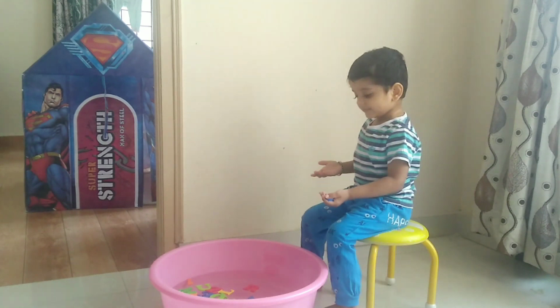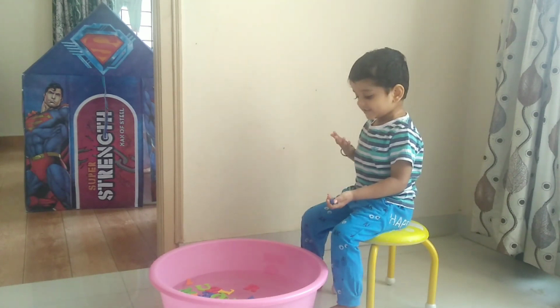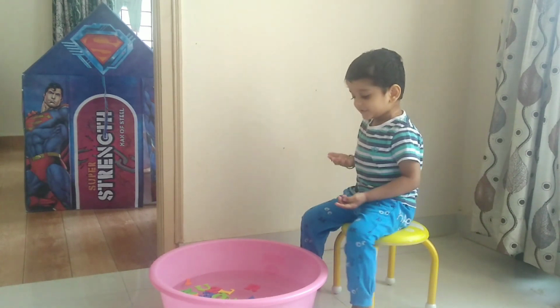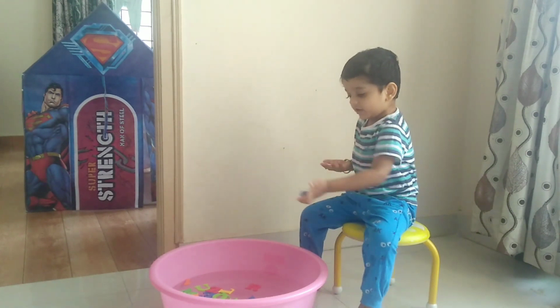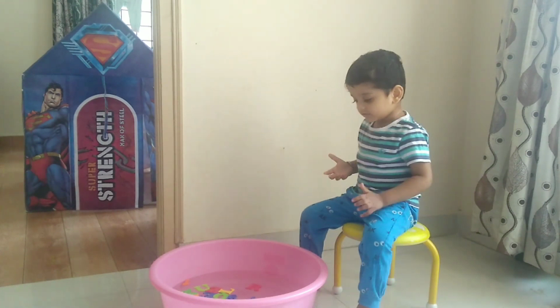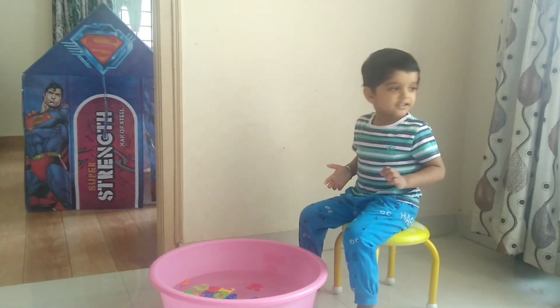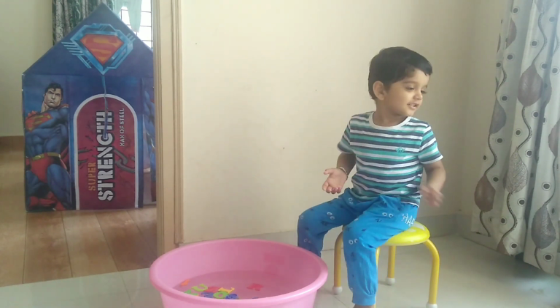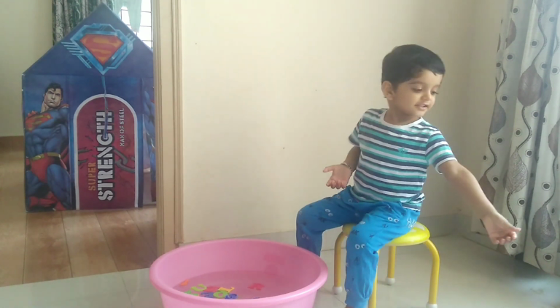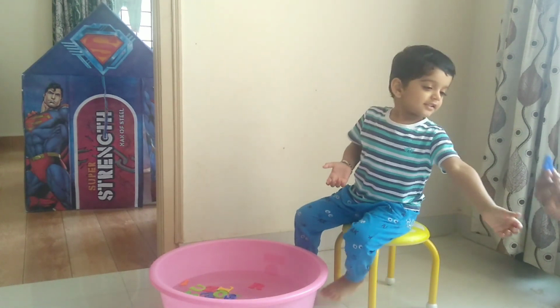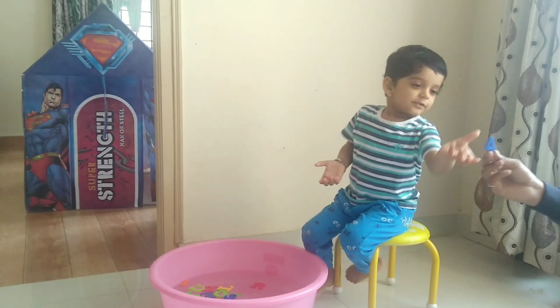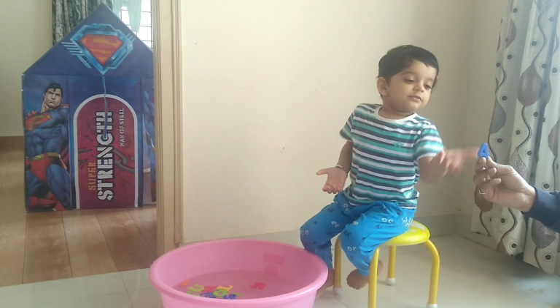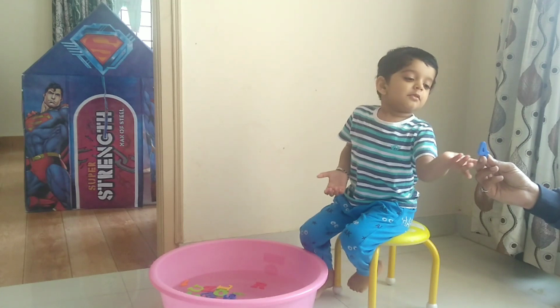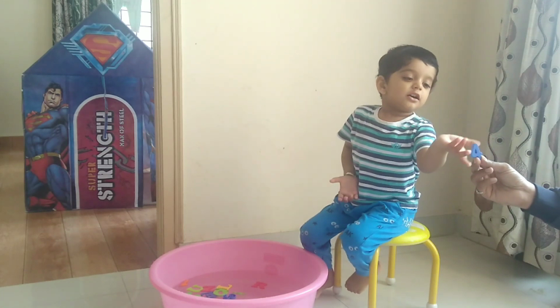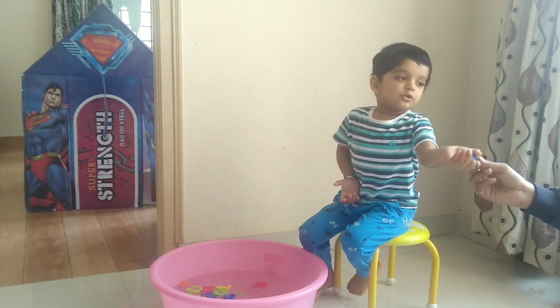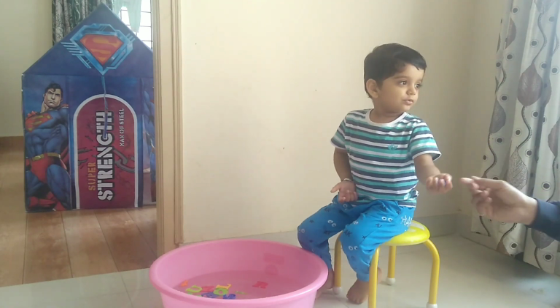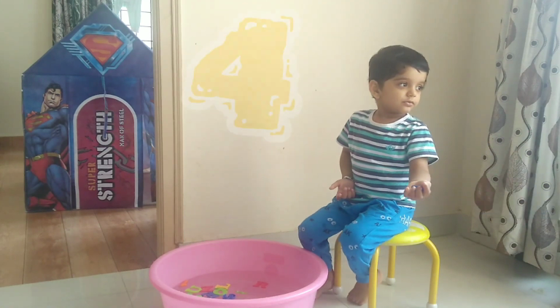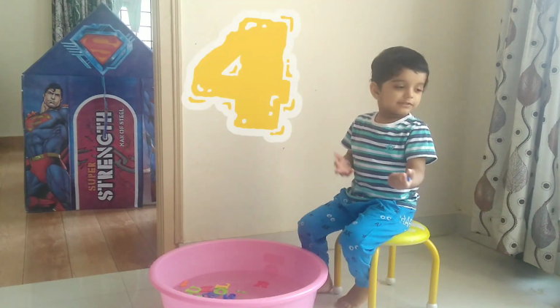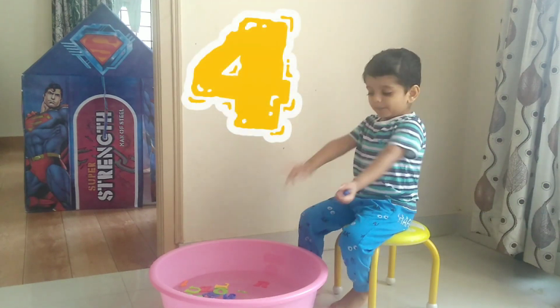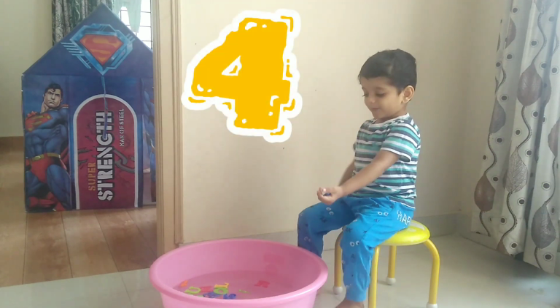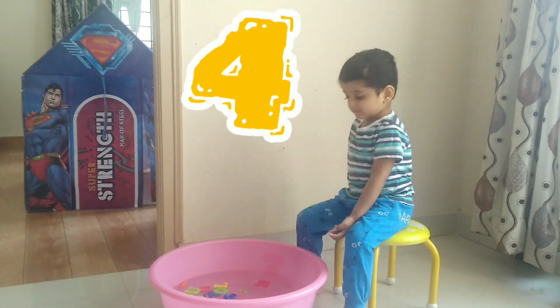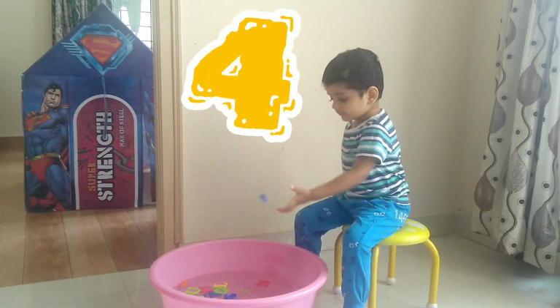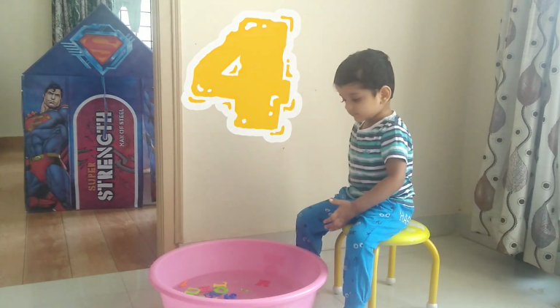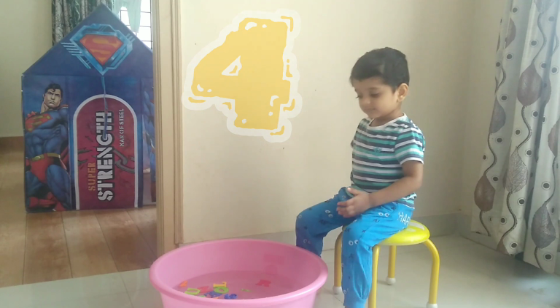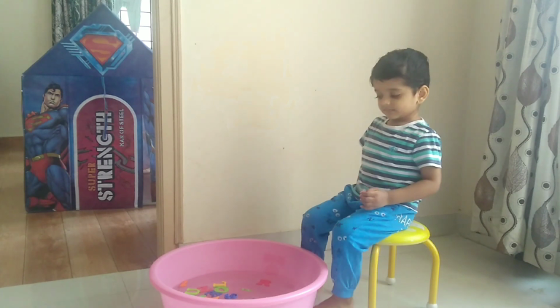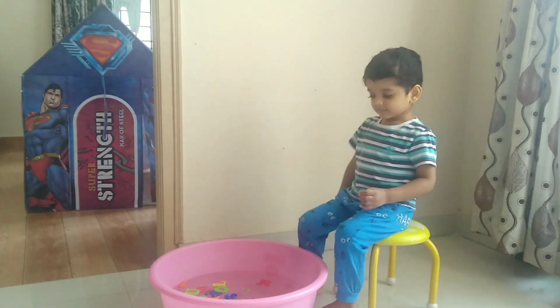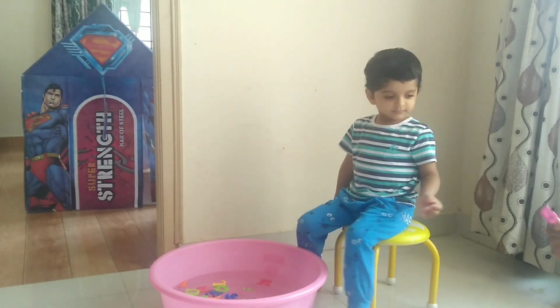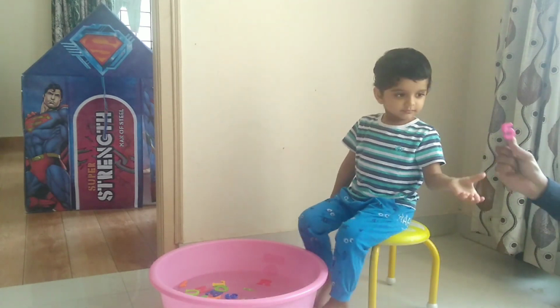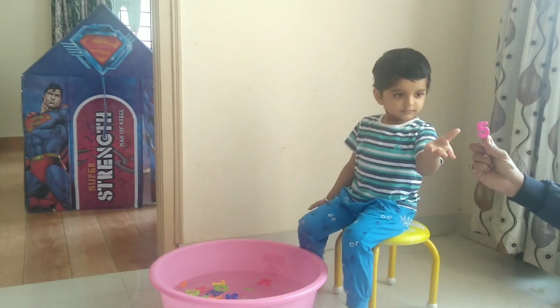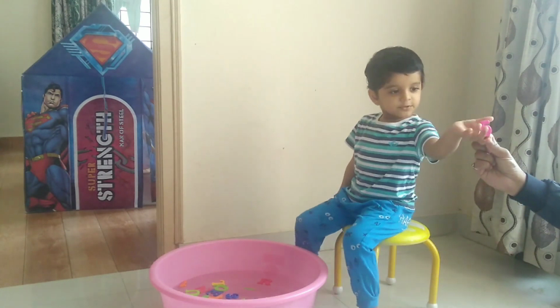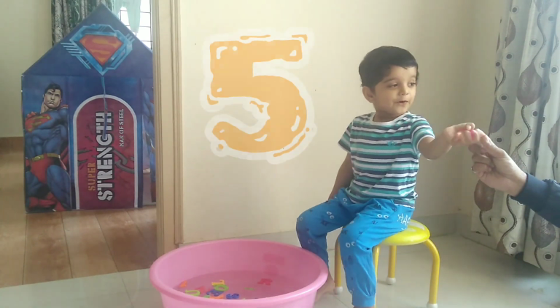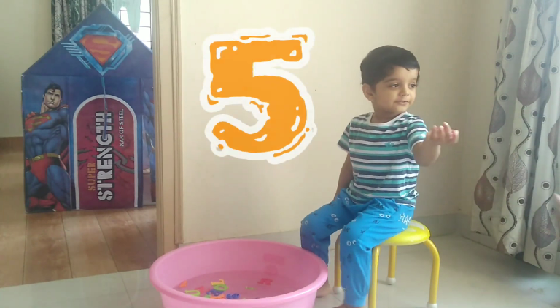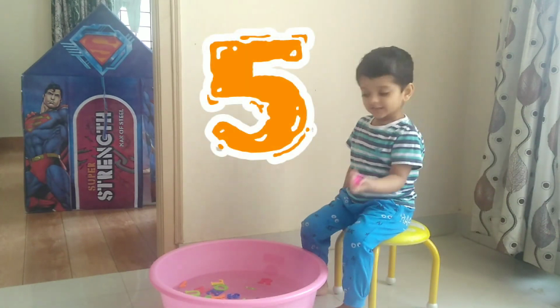Ready. Step. Cut. This is? Number two. Number four. Number four. This one? Five. Five.